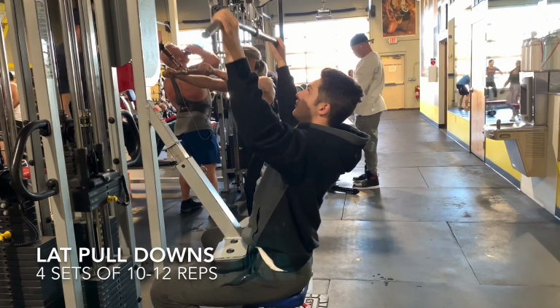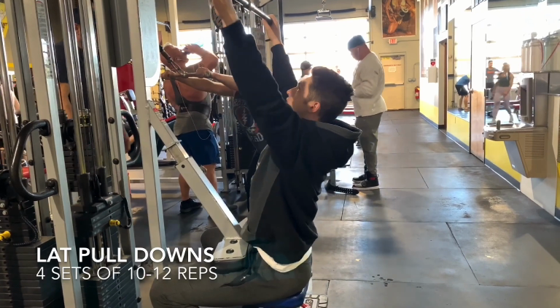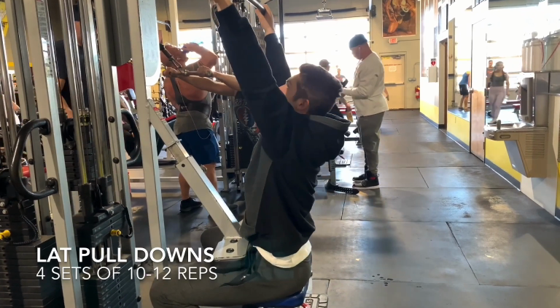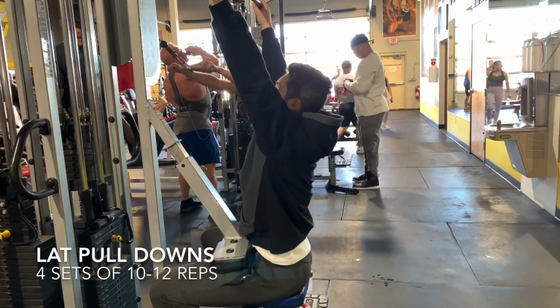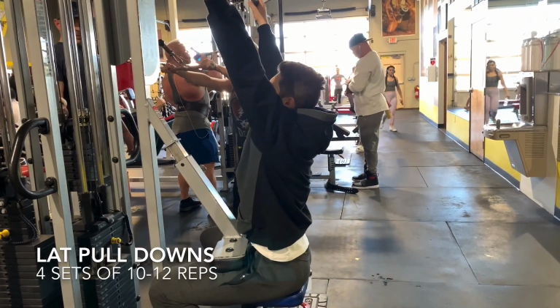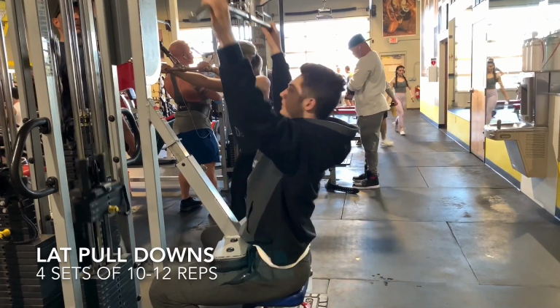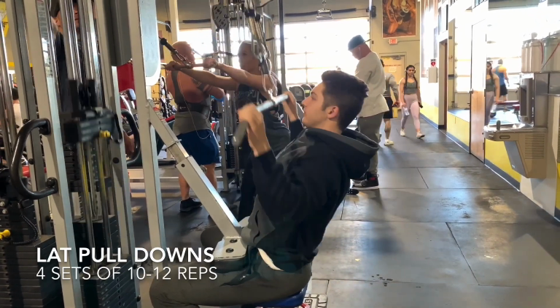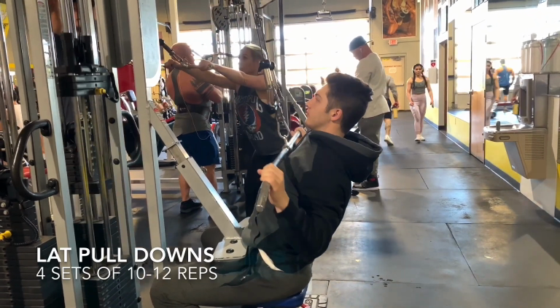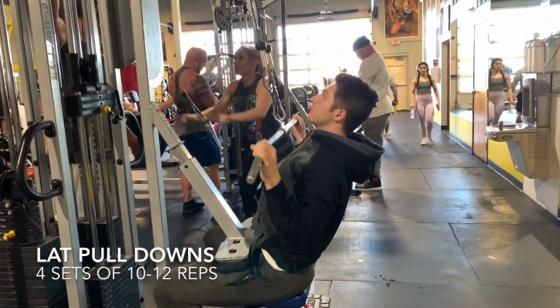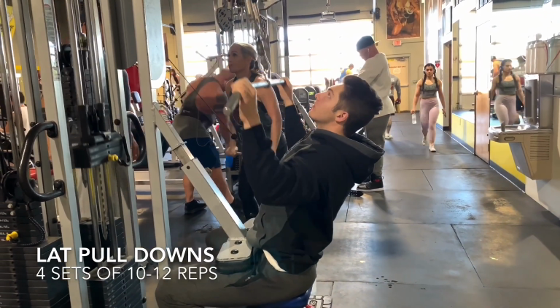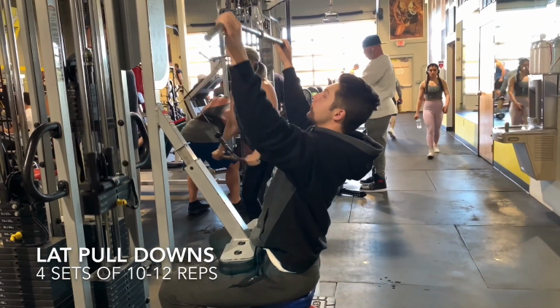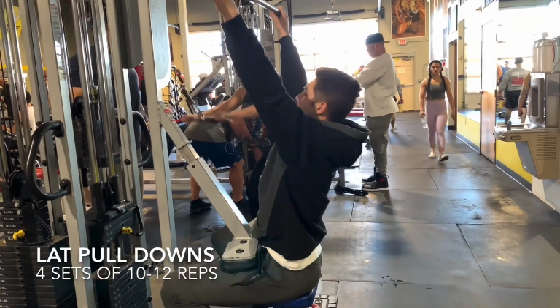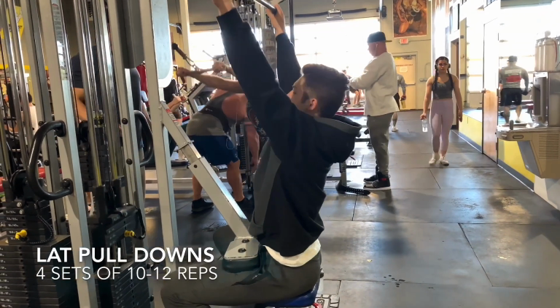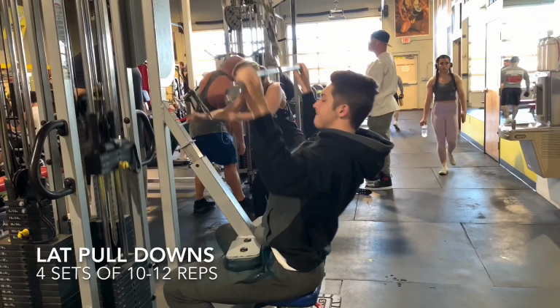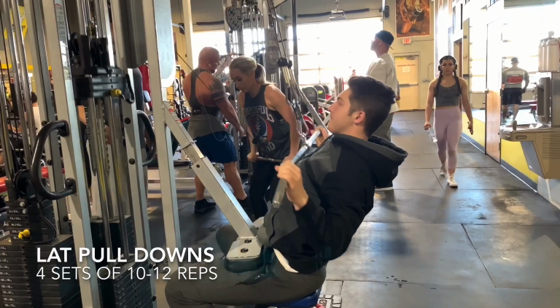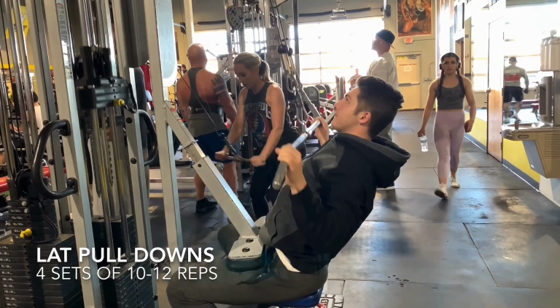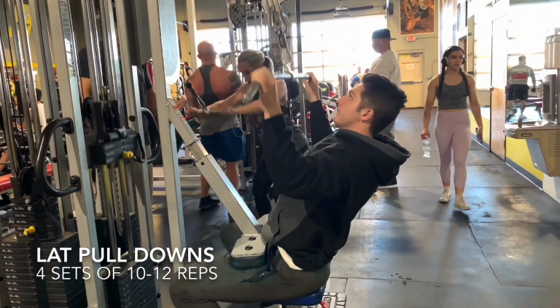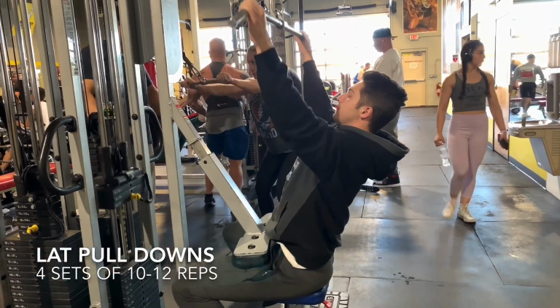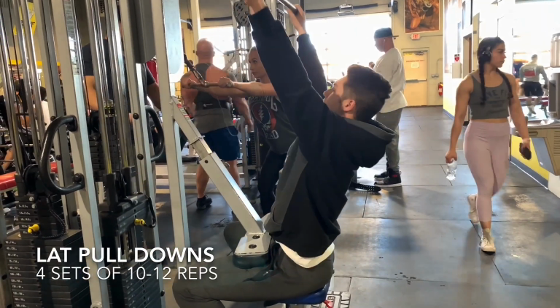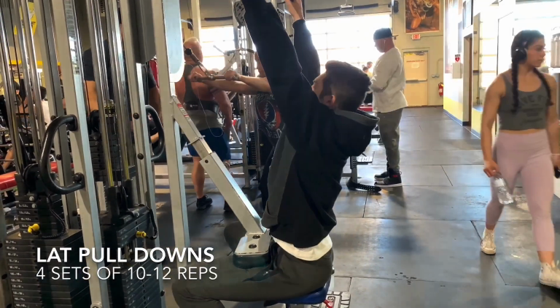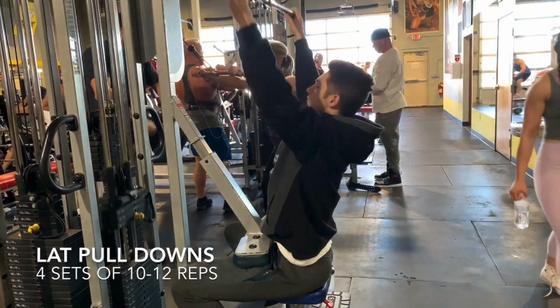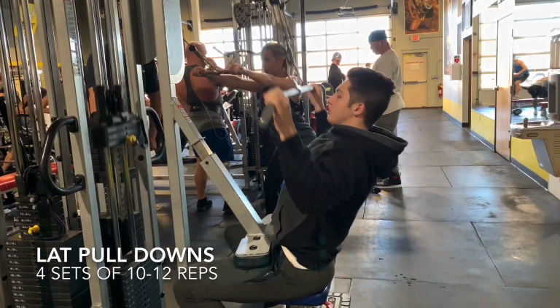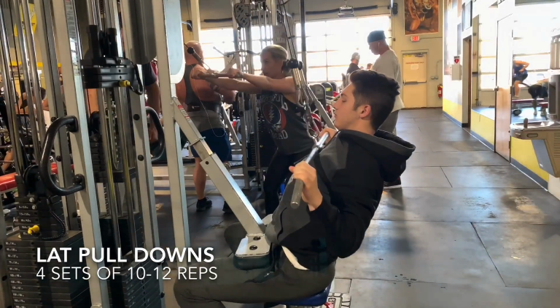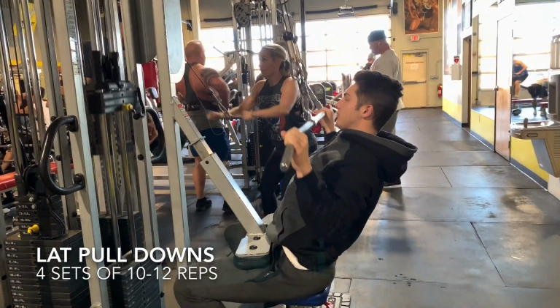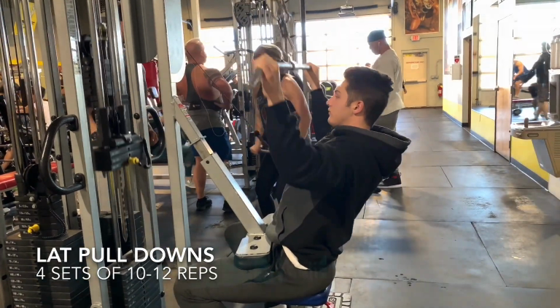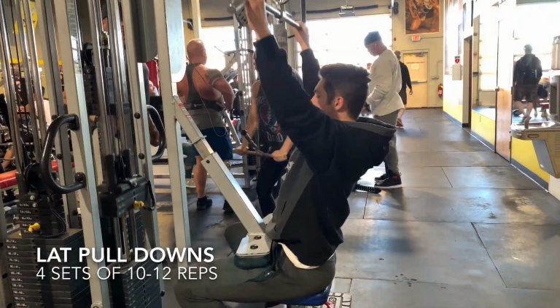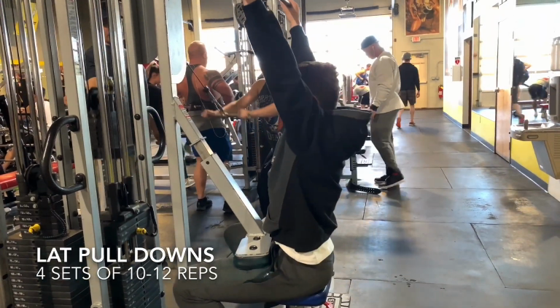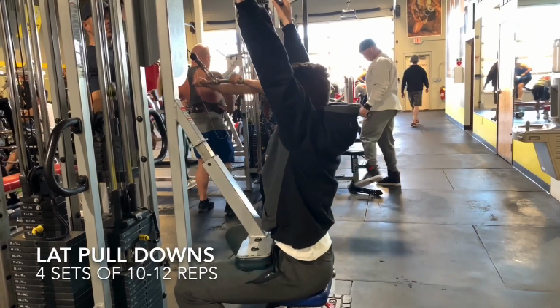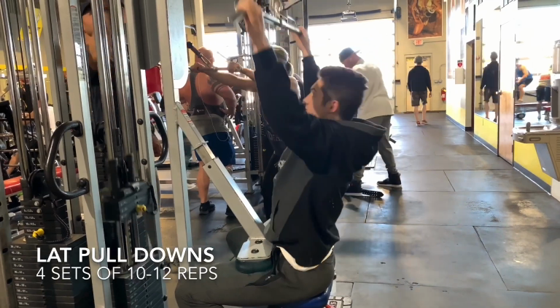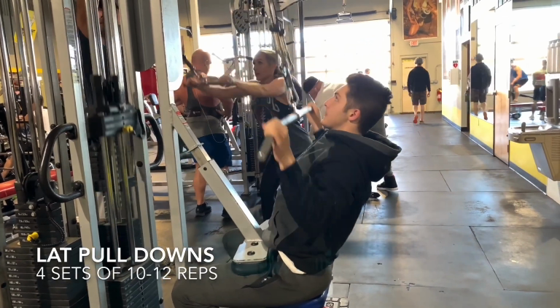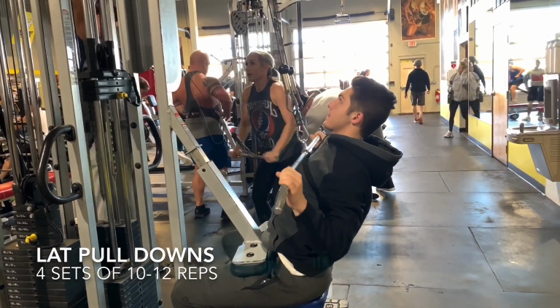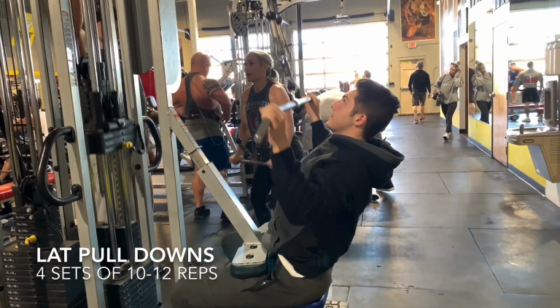Going all the way up and down is one of the most important things you can do to grow your back. Get a nice stretch at the top, and then when you're going down, make sure you really squeeze at the bottom to get as much blood in there as possible.